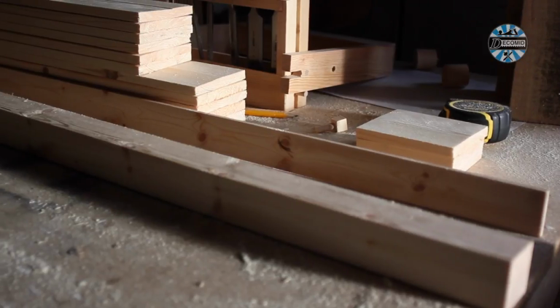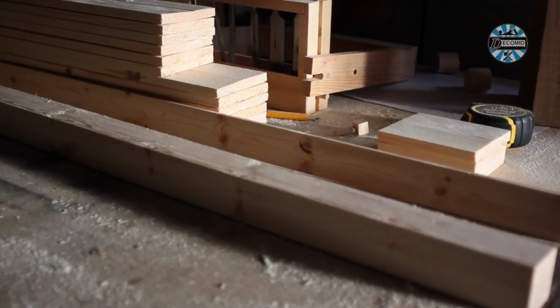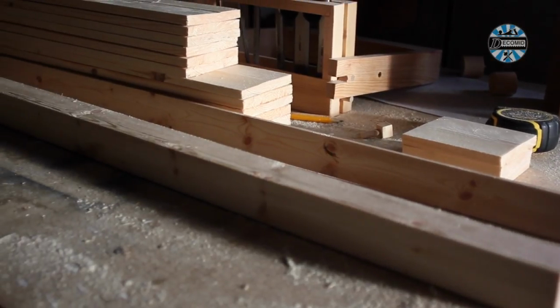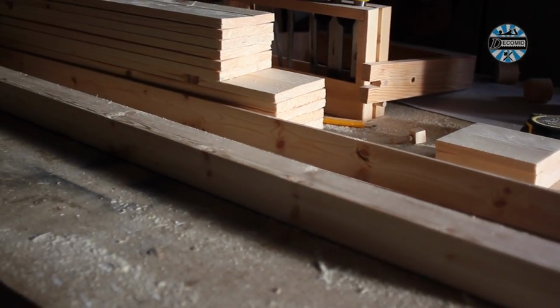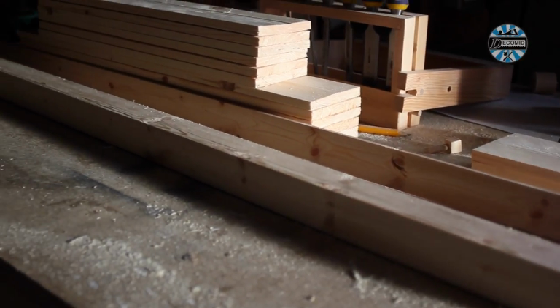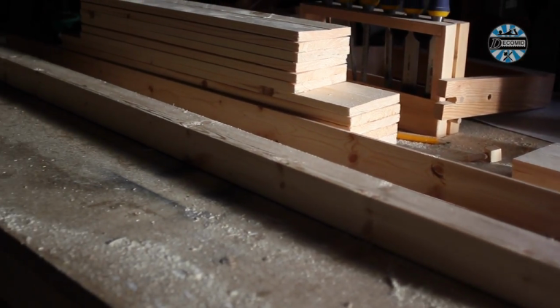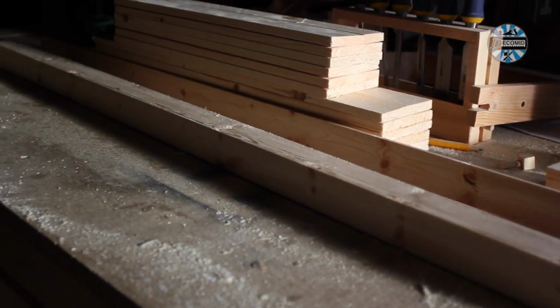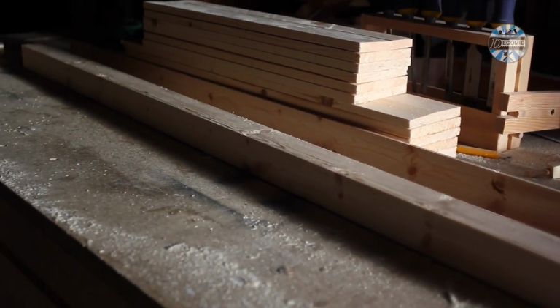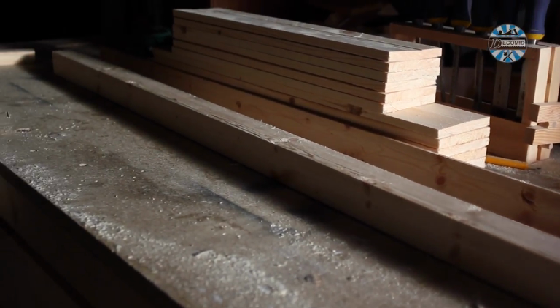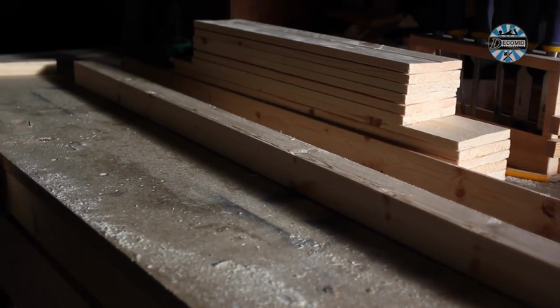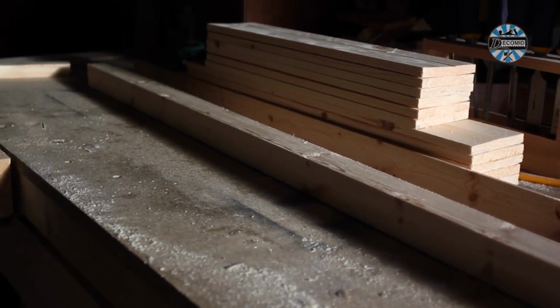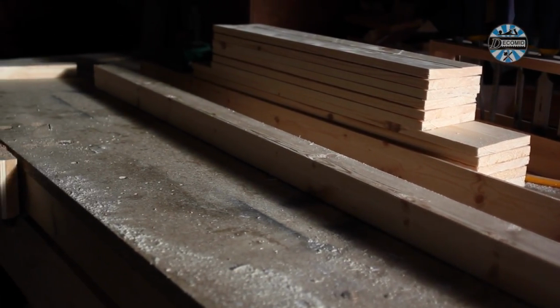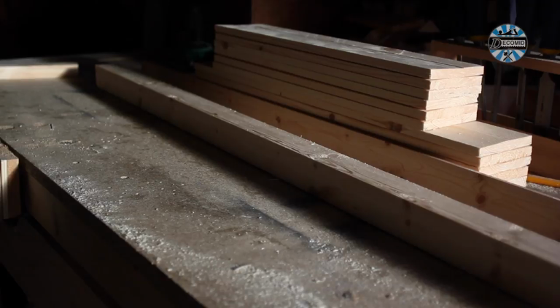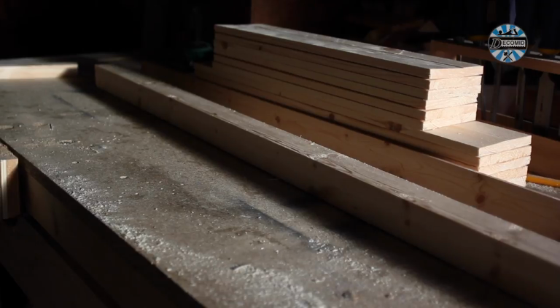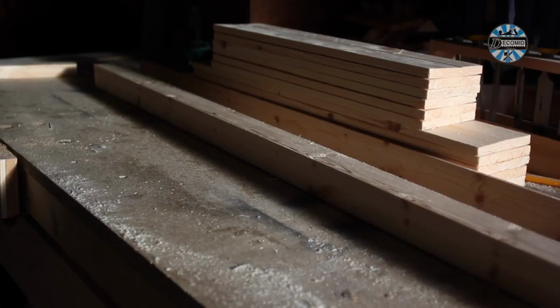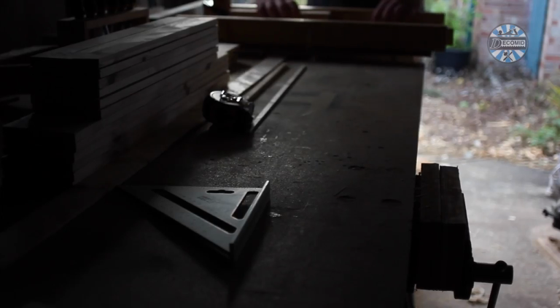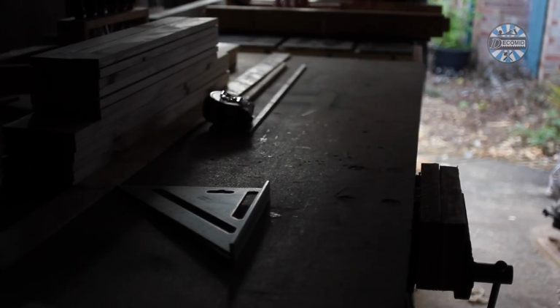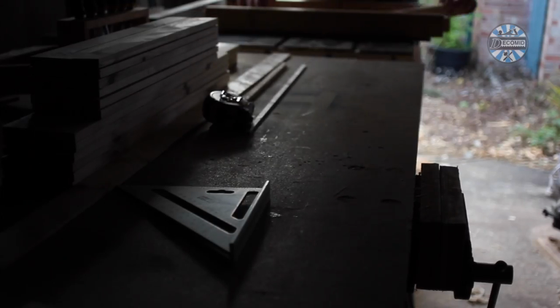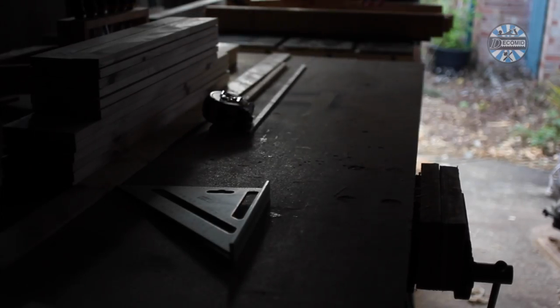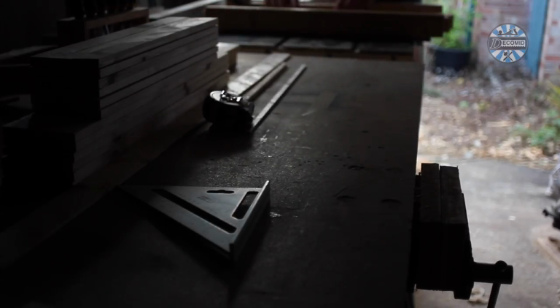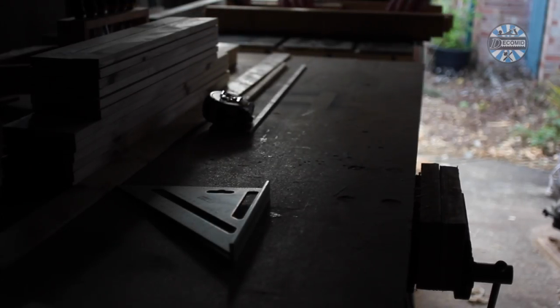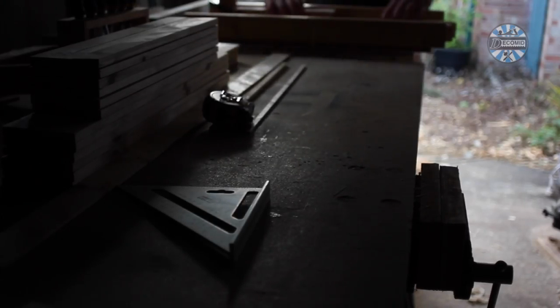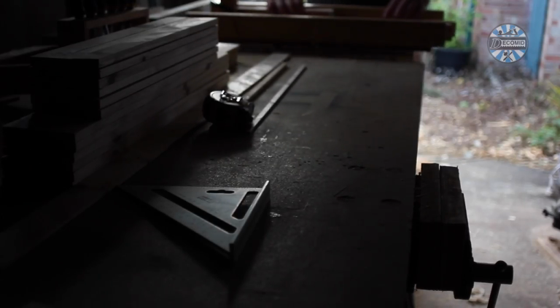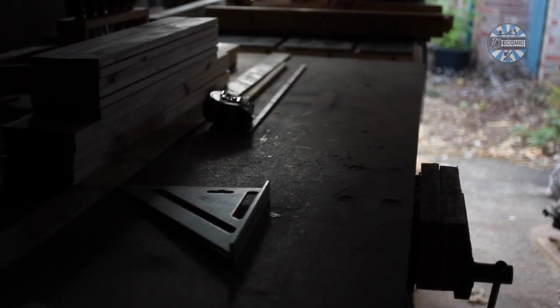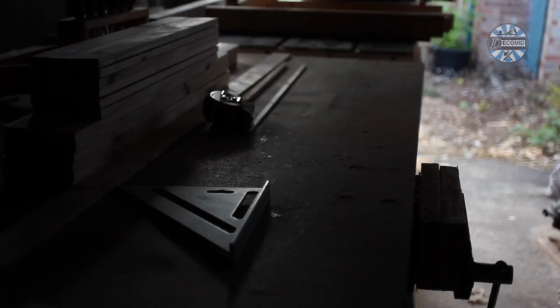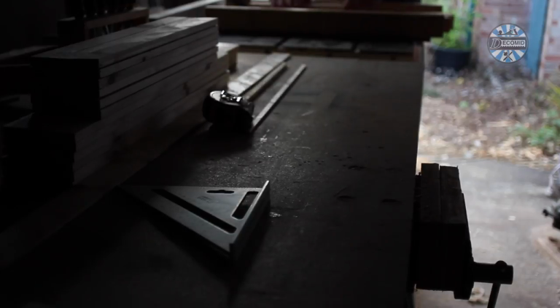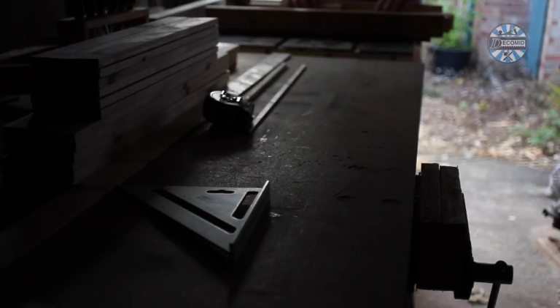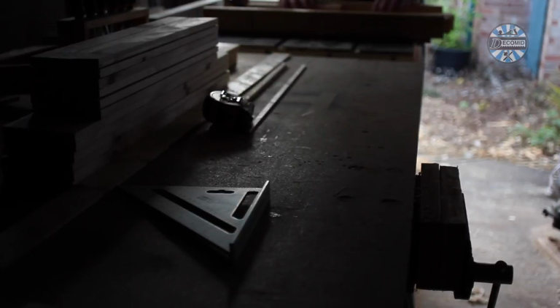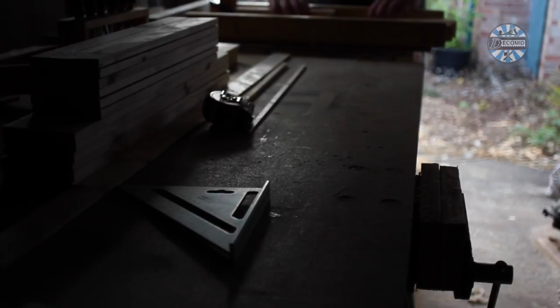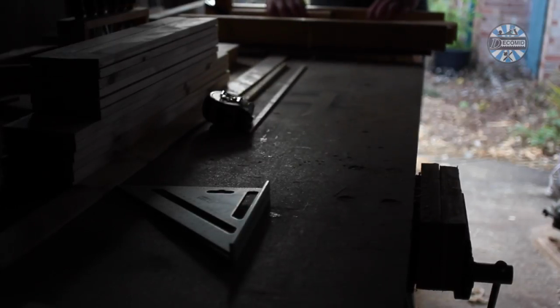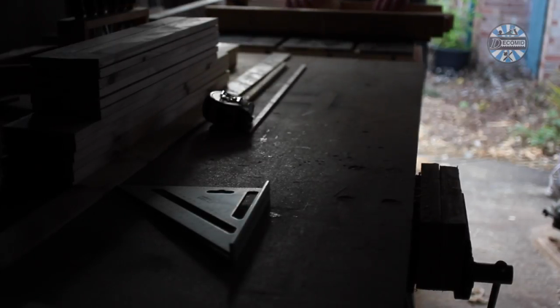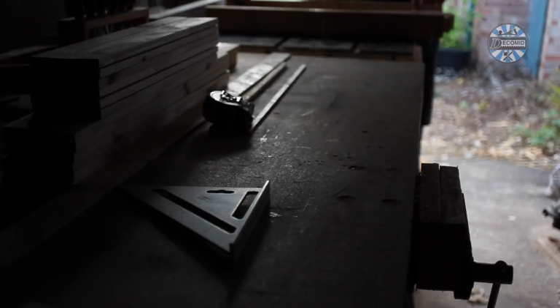I now had a neat pile of parts cut. On with assembly. The legs are needed cutting to length, which I did on my cross-cut sled. Here, they're a foot long.